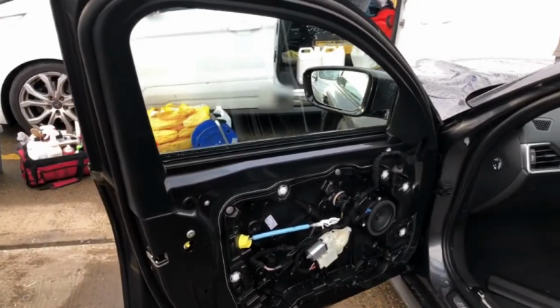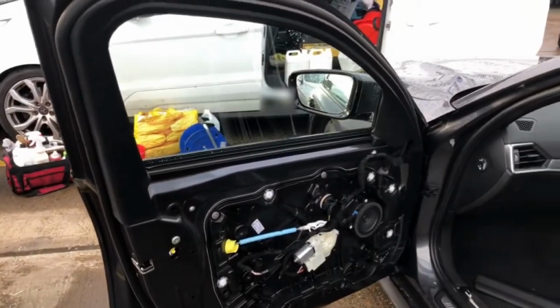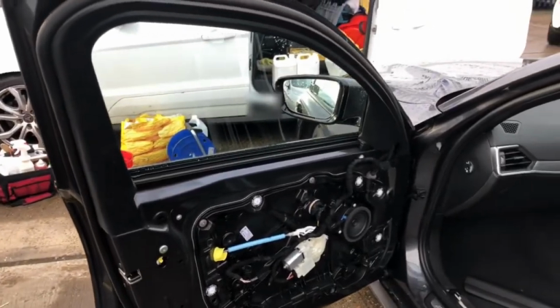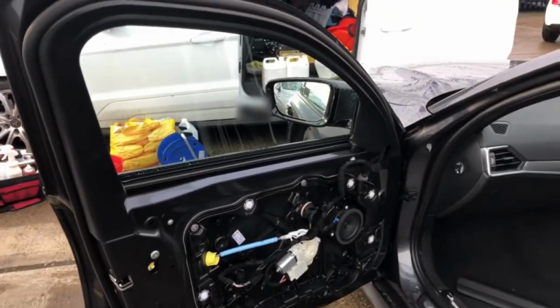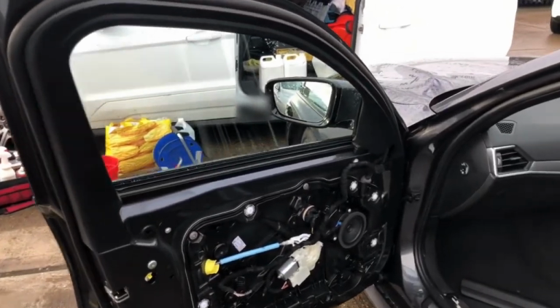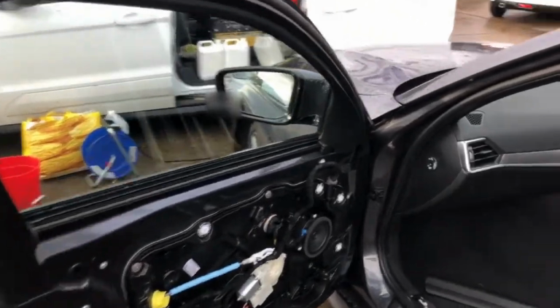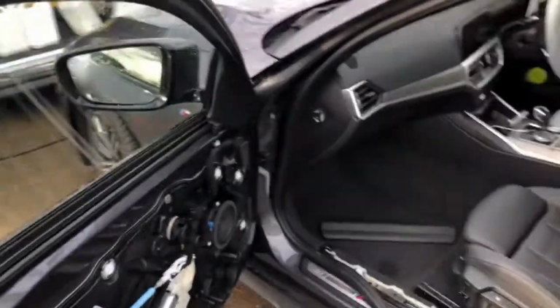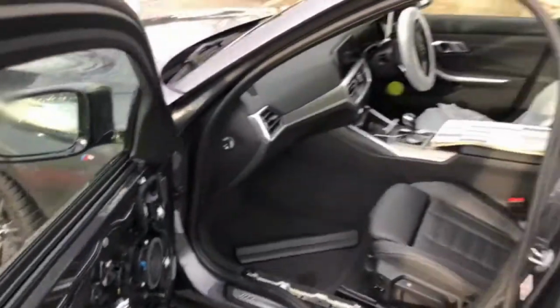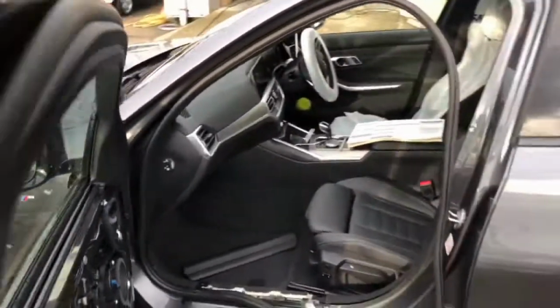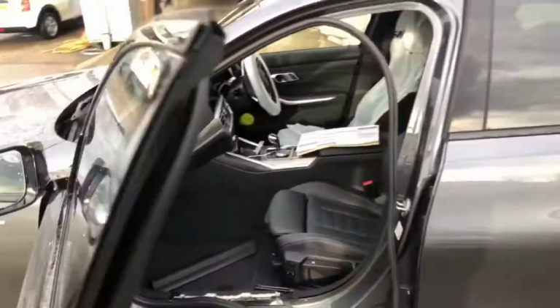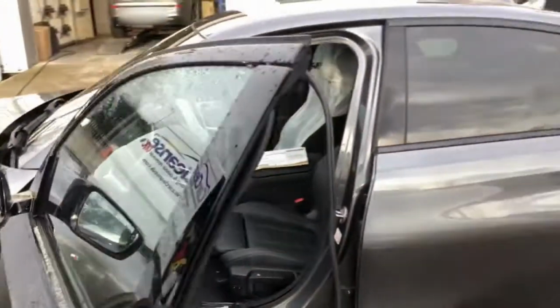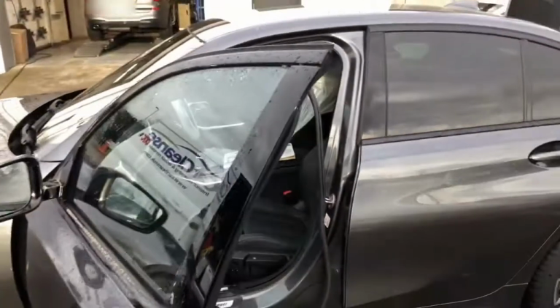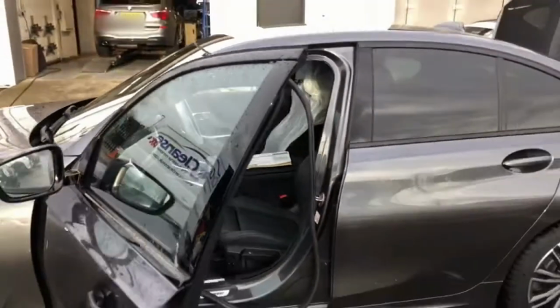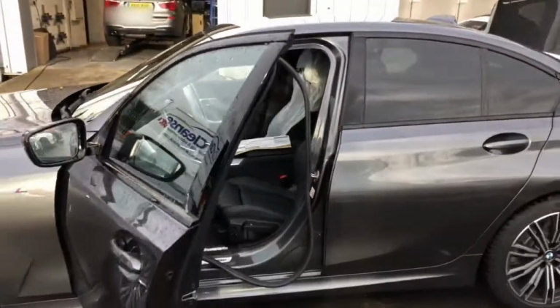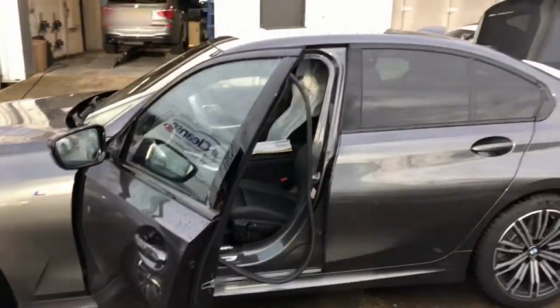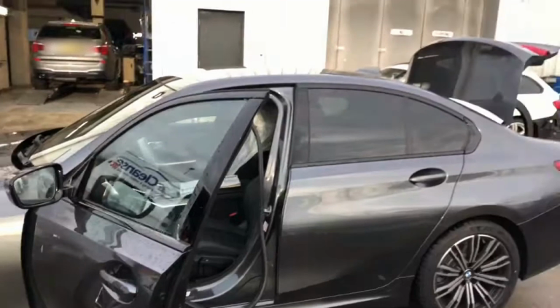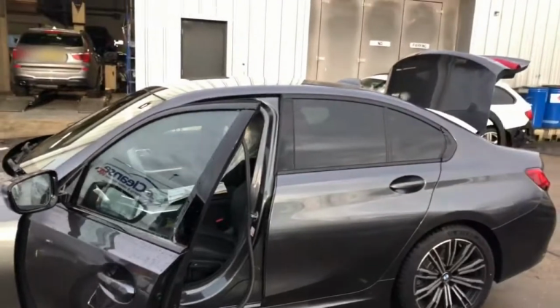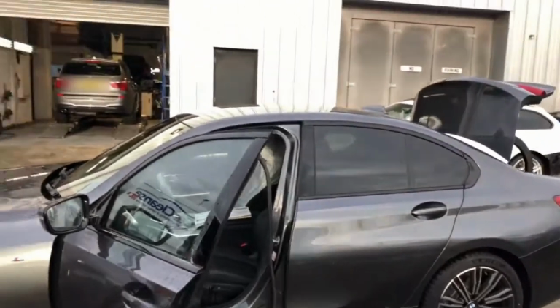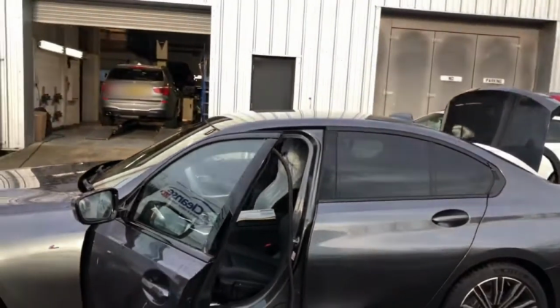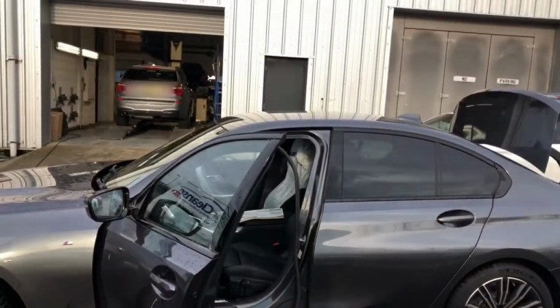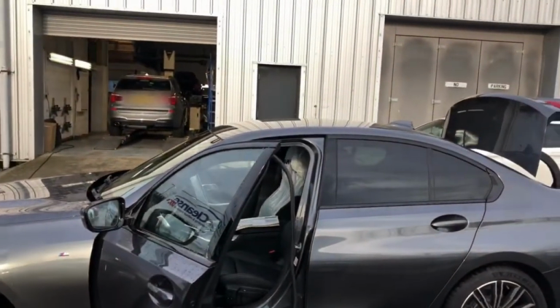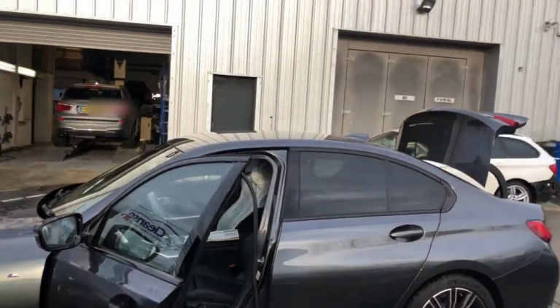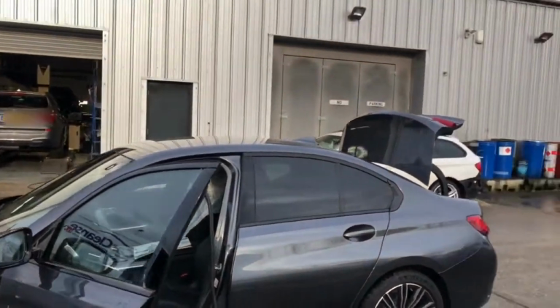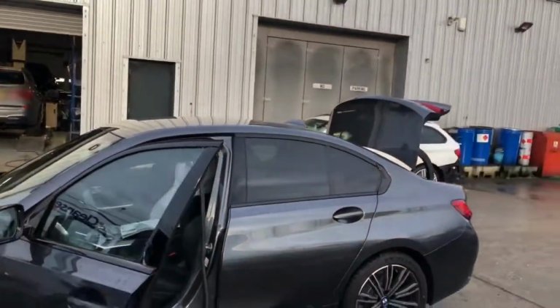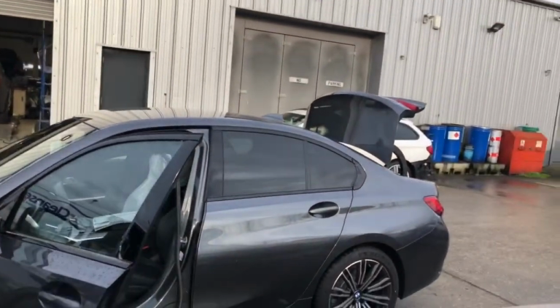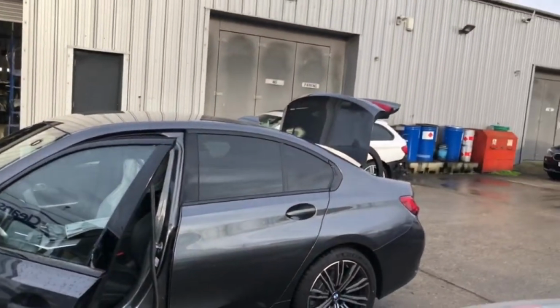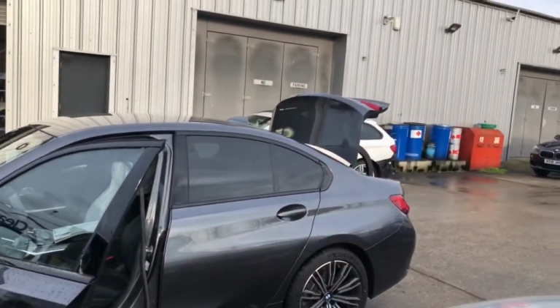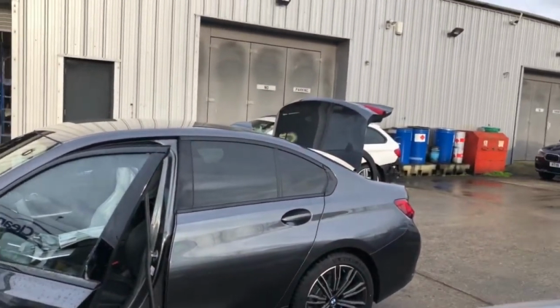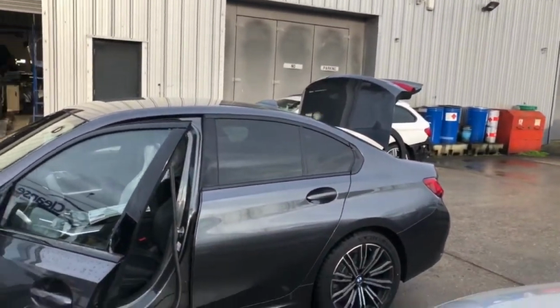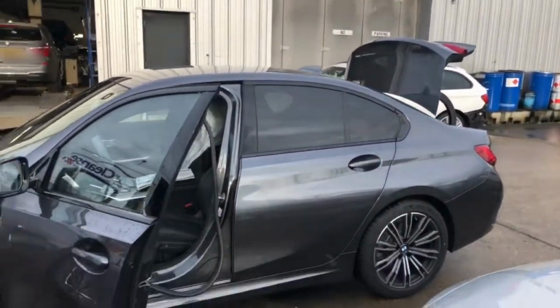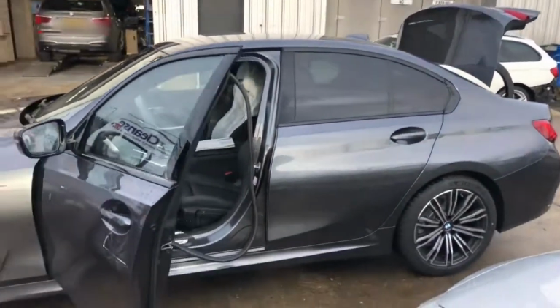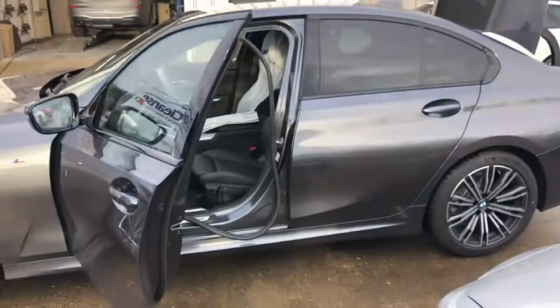So the customer insisted on taking the vehicle back to BMW, and then we've been working with BMW Vines in Guildford to solve this problem.